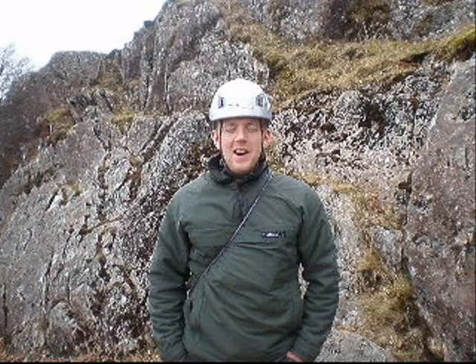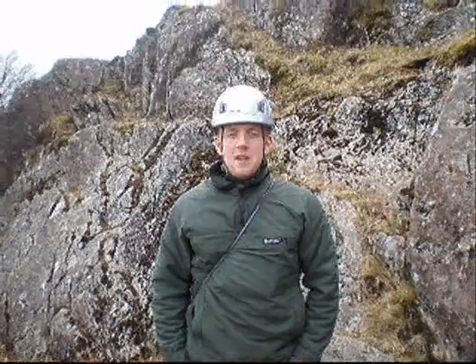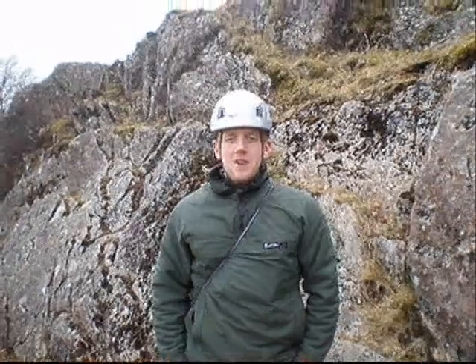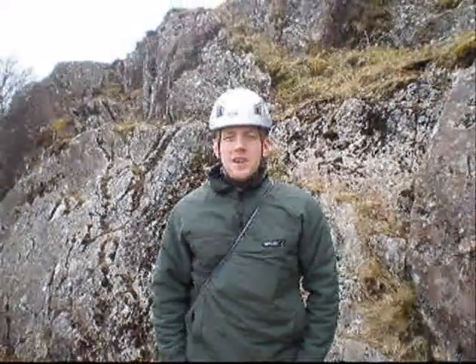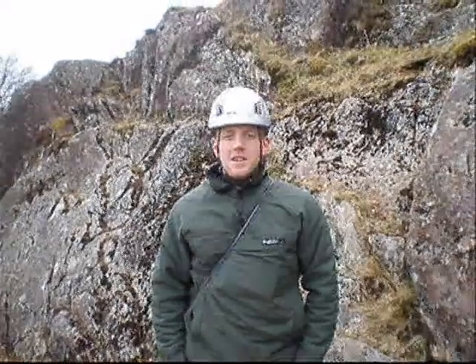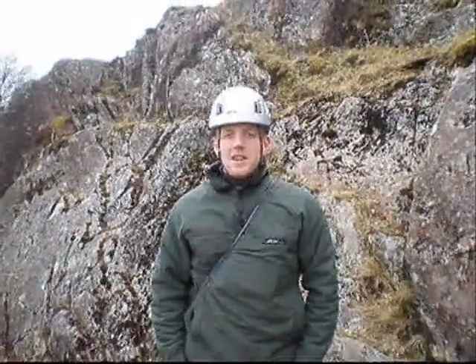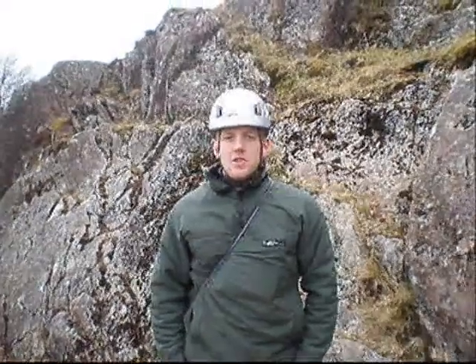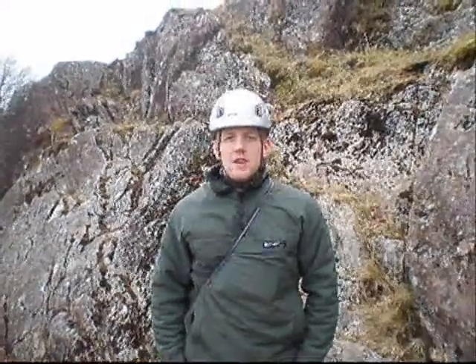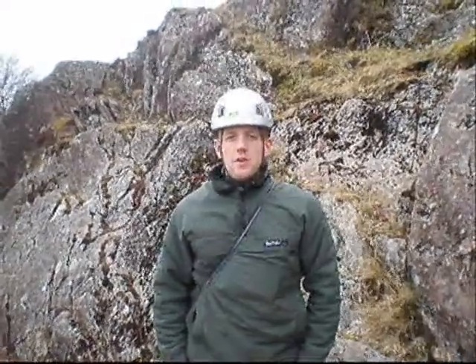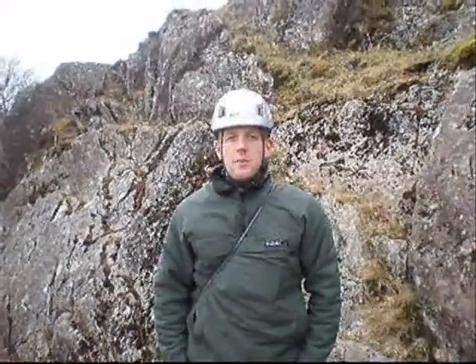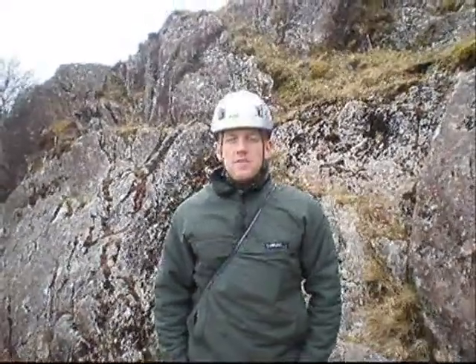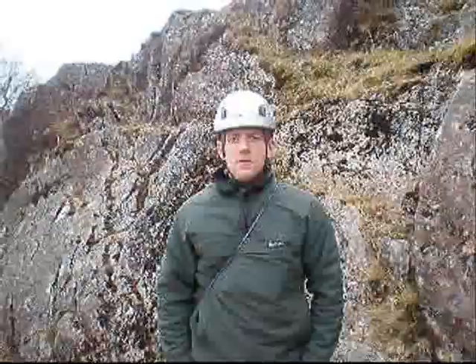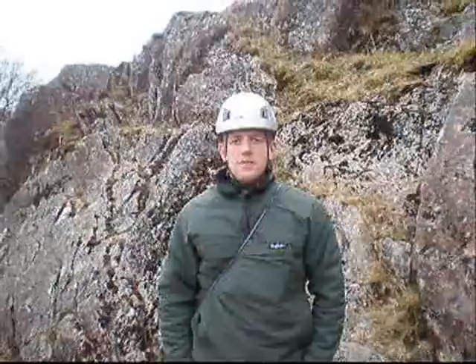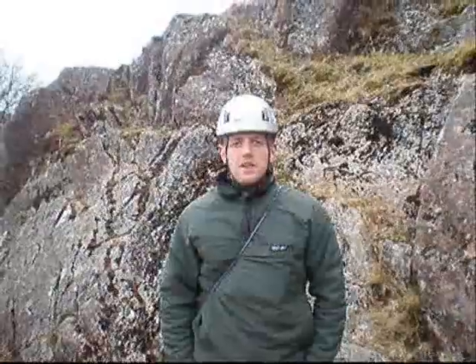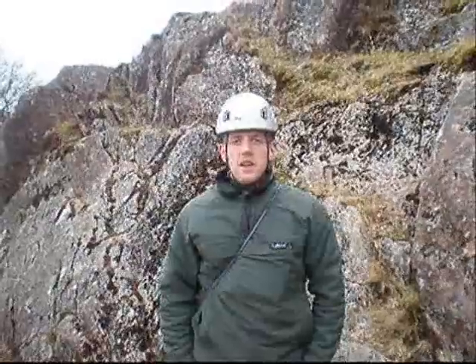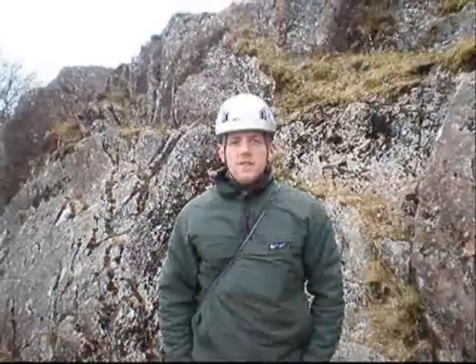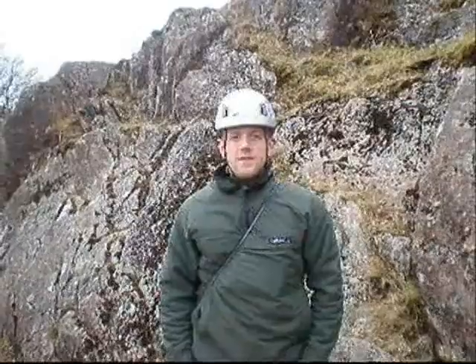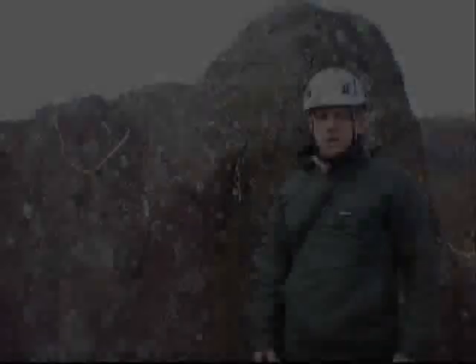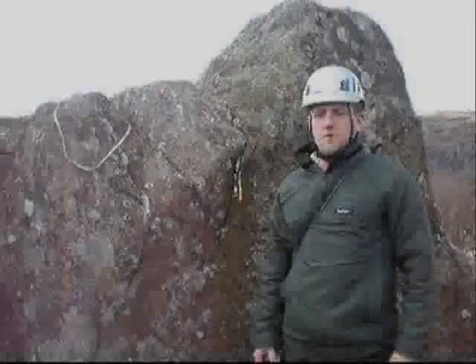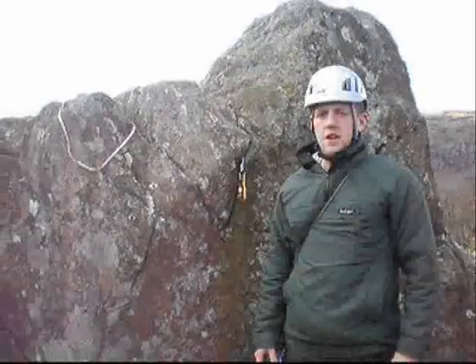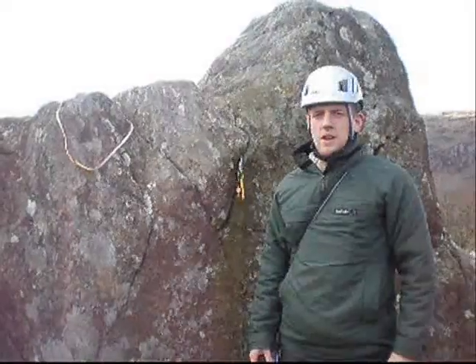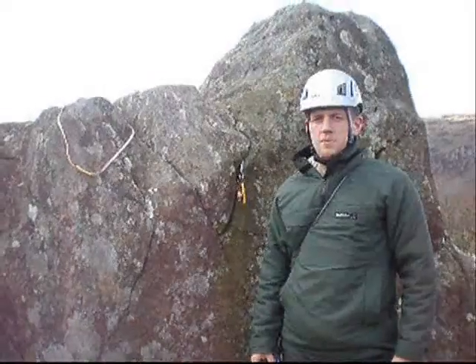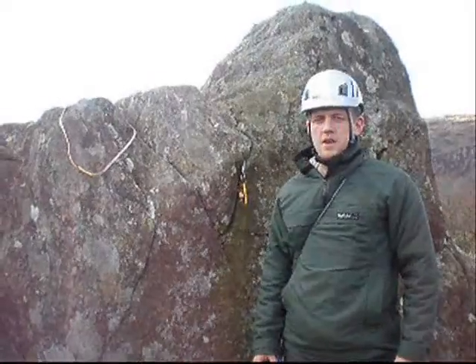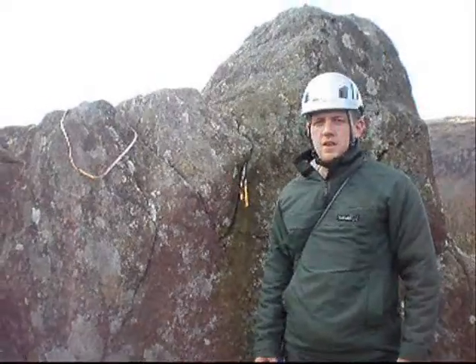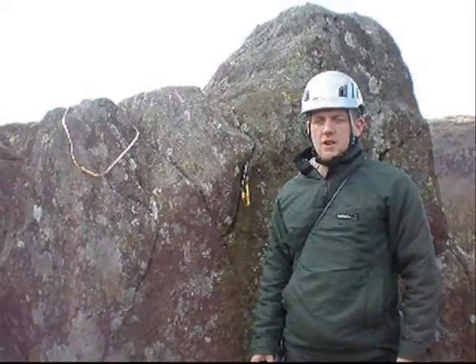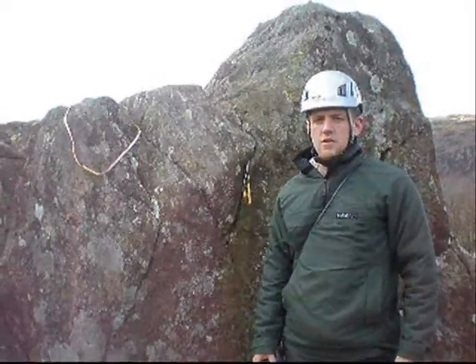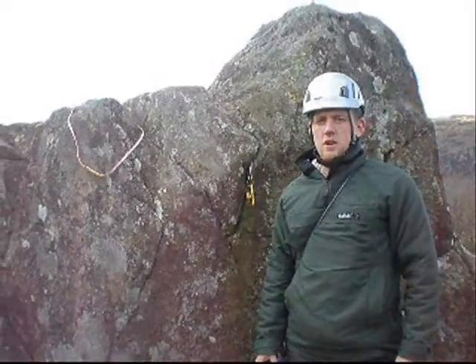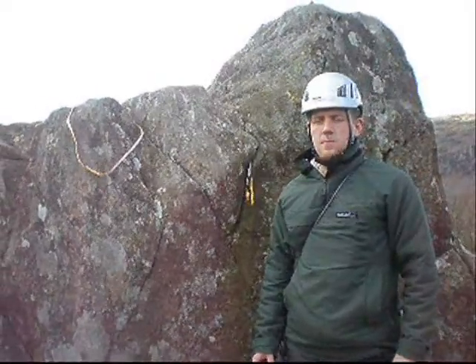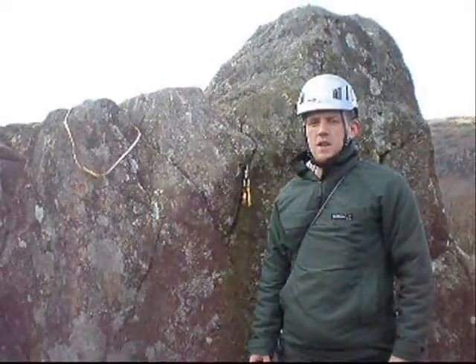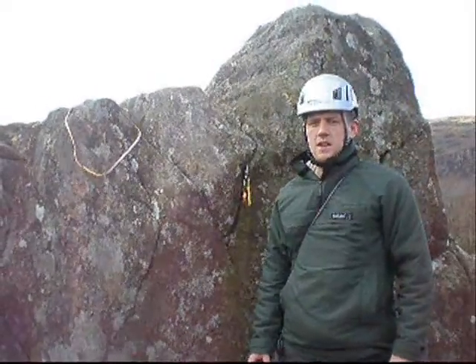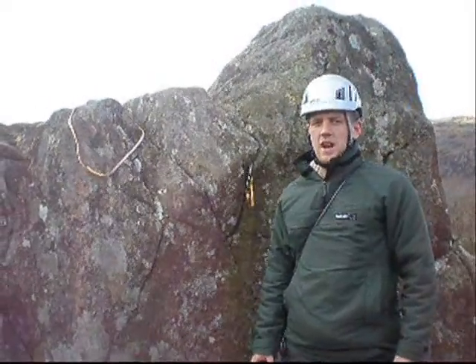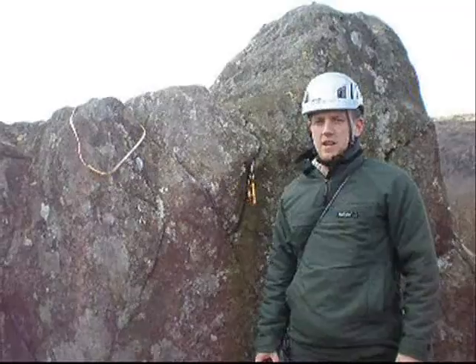Hi, I'm Dan Harris and this is an instructional video on the most effective ways of placing gear. There are three types of gear you can place: natural, hand placed, and static.